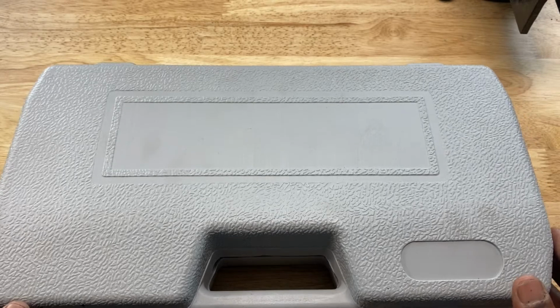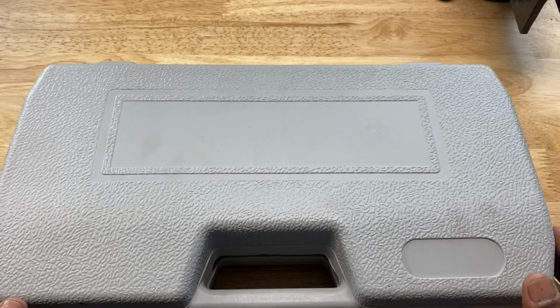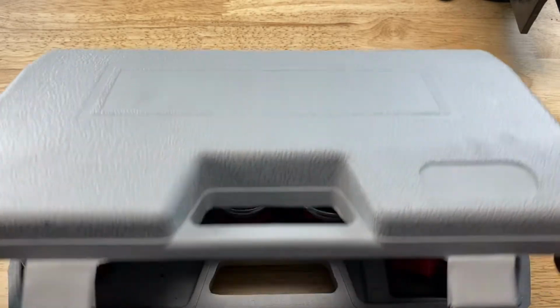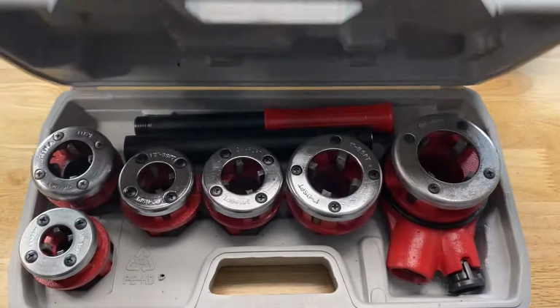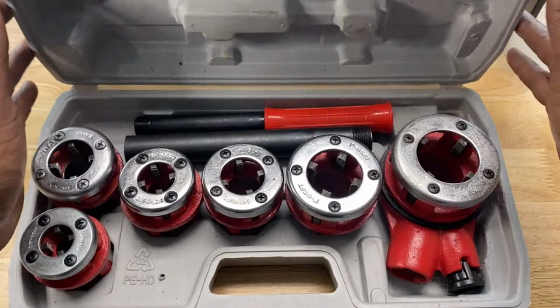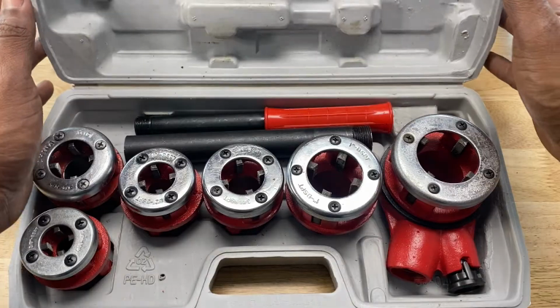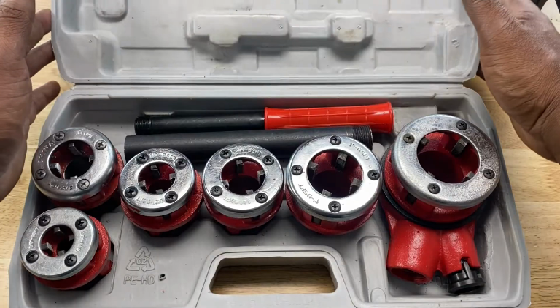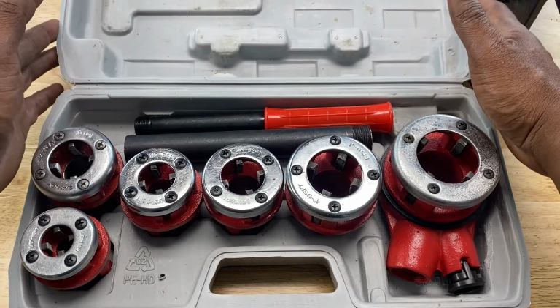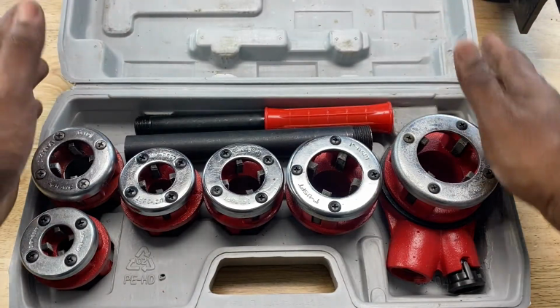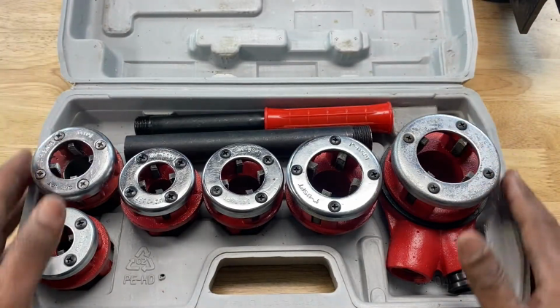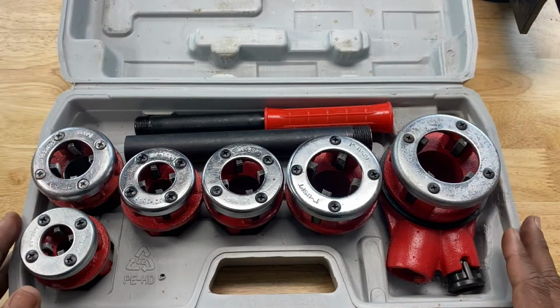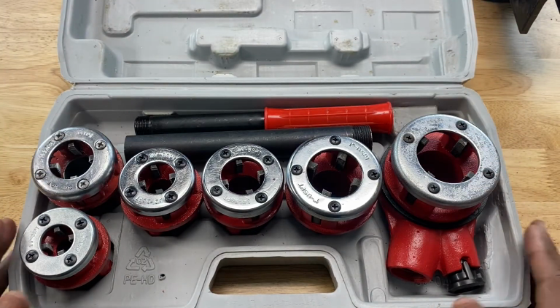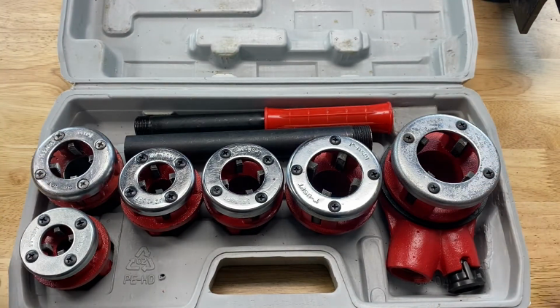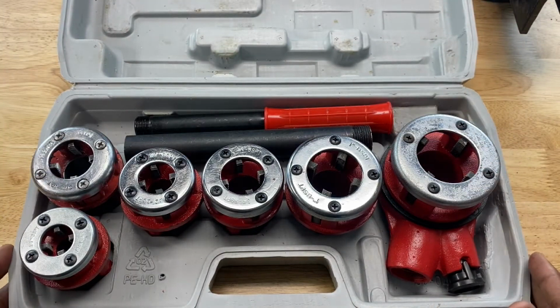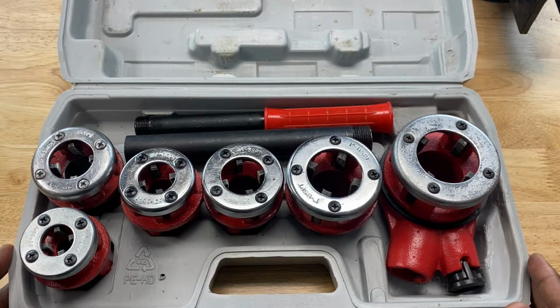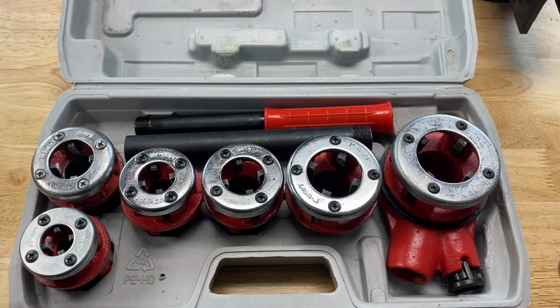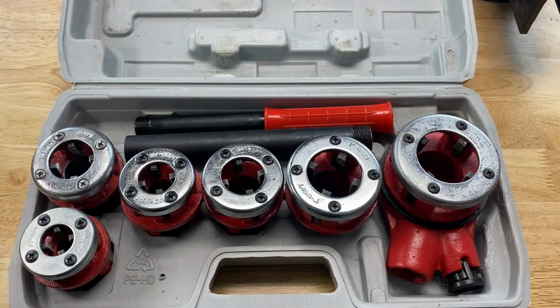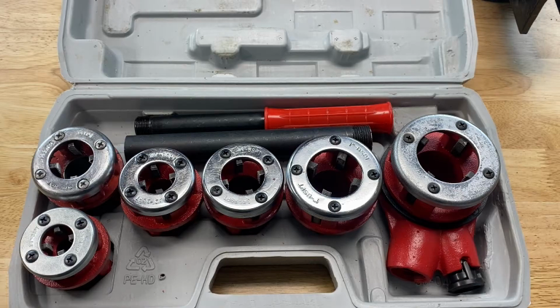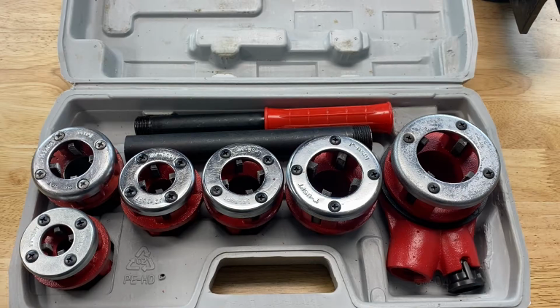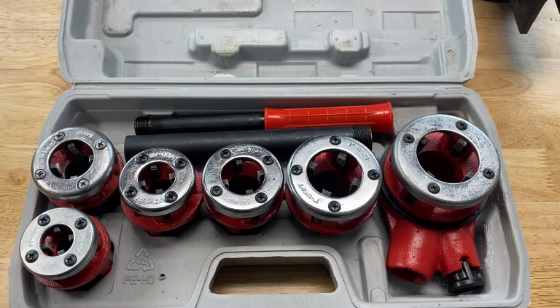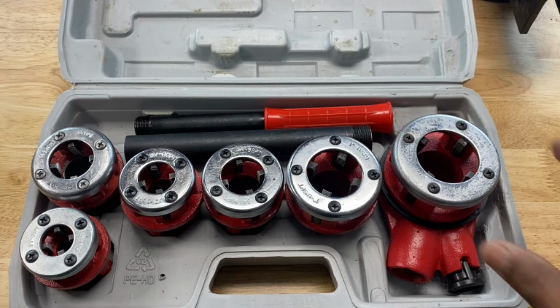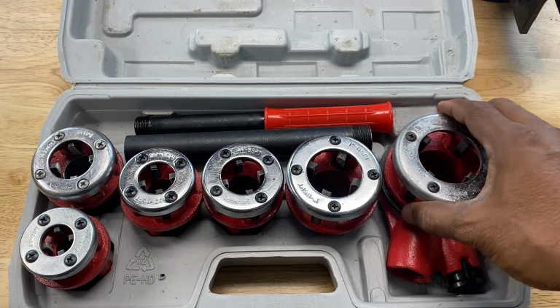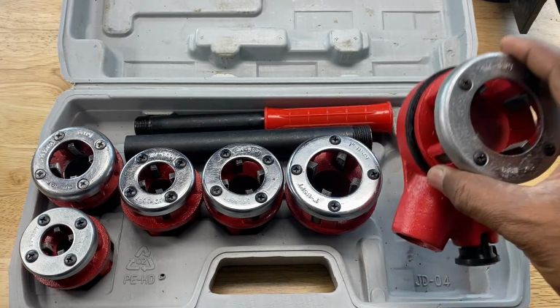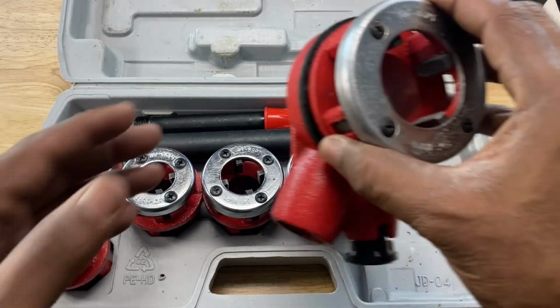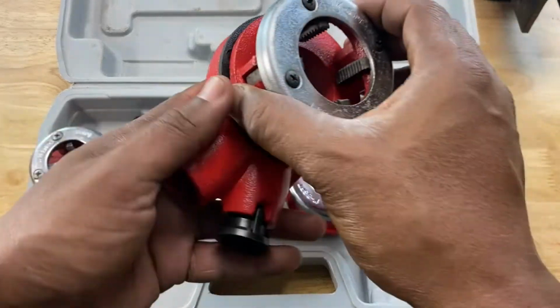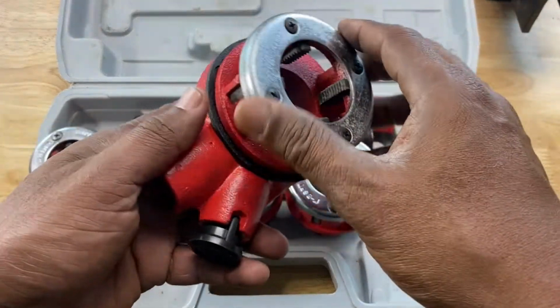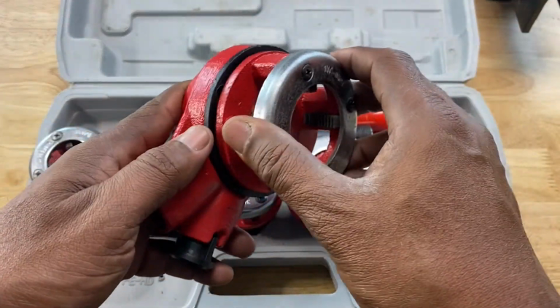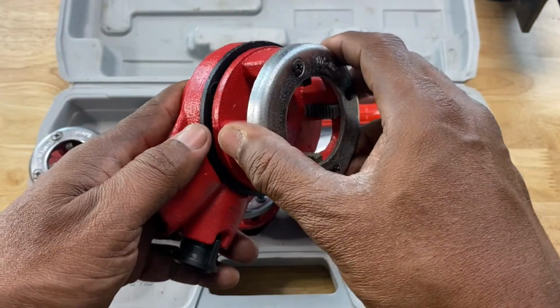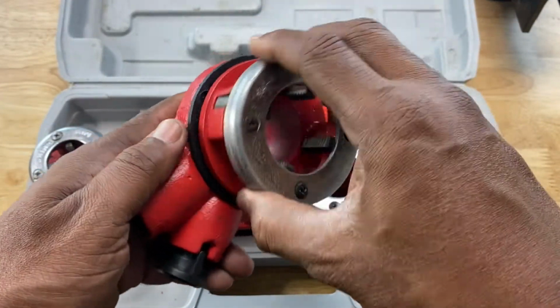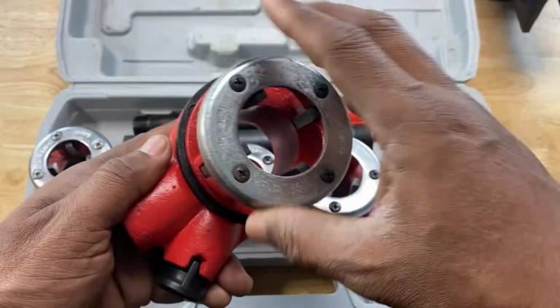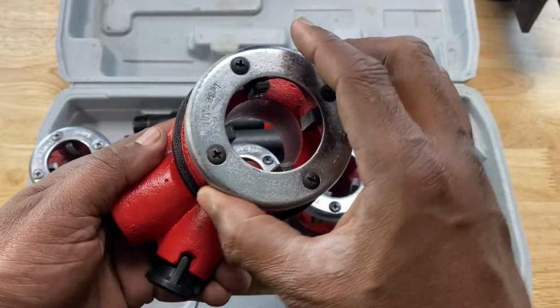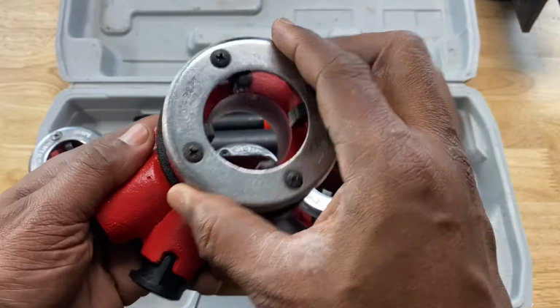The first one is what we have in front of us, and this is called a ratcheting metal pipe threader, or a ratcheting pipe threader. It's called that because the mechanism is a ratcheting mechanism that allows you to thread the pipes.